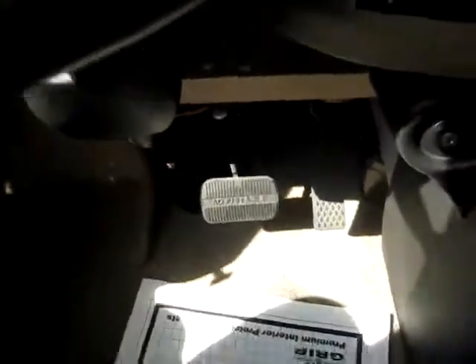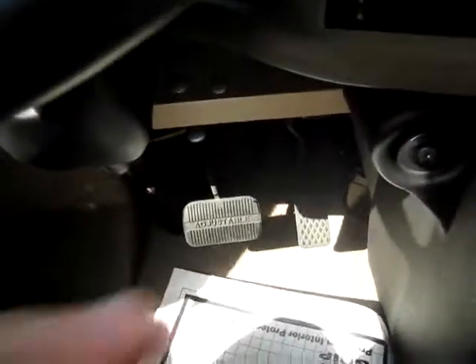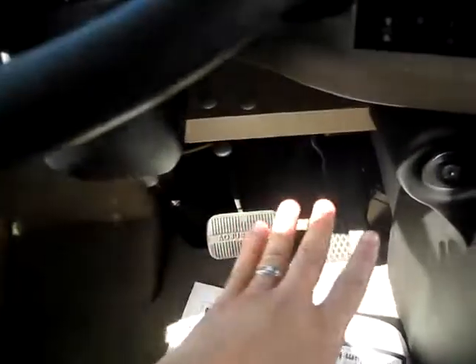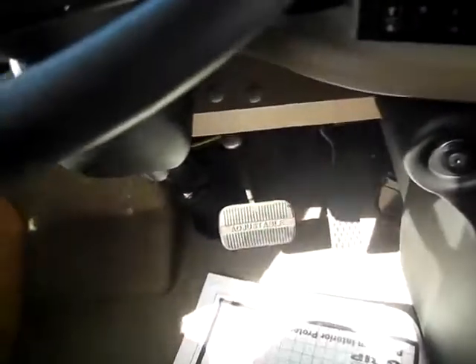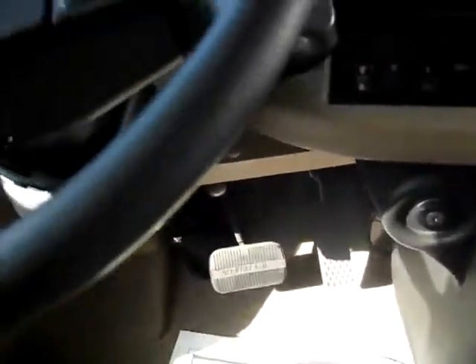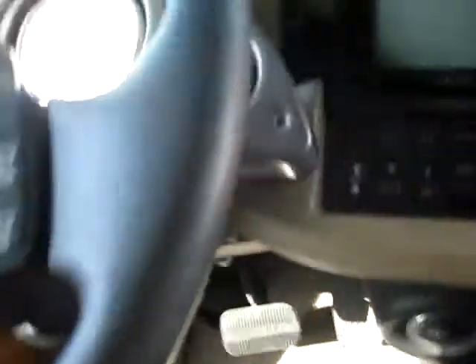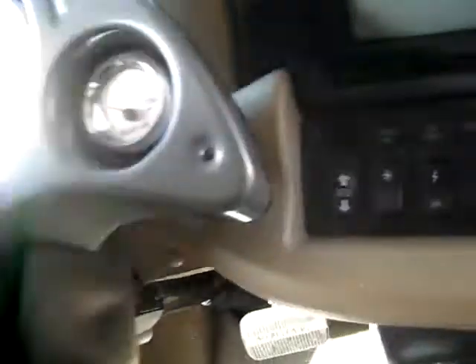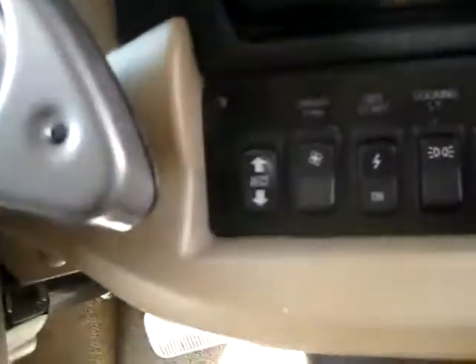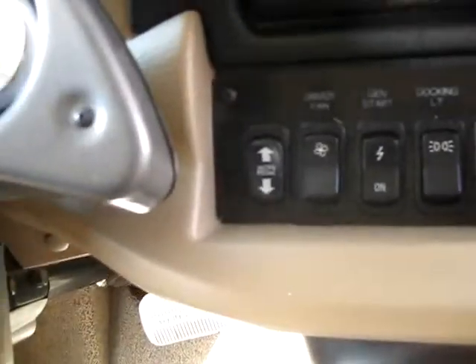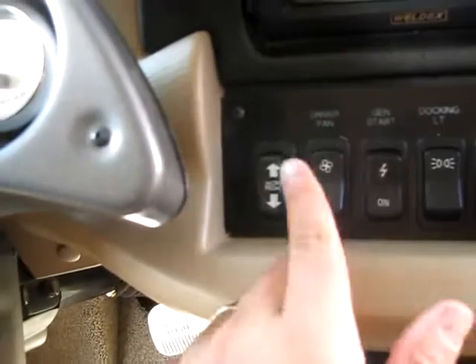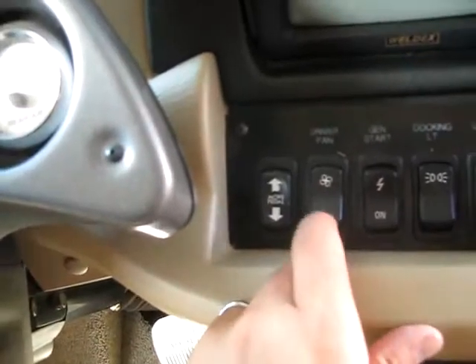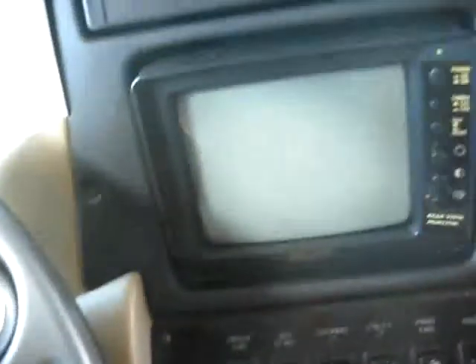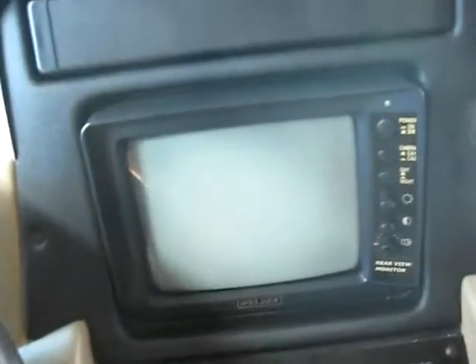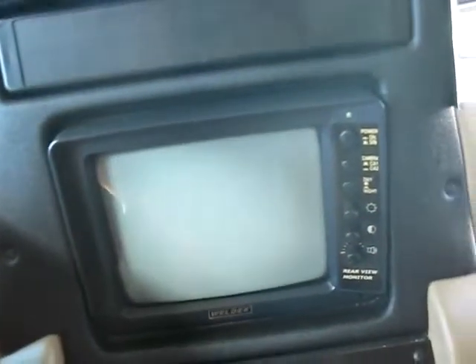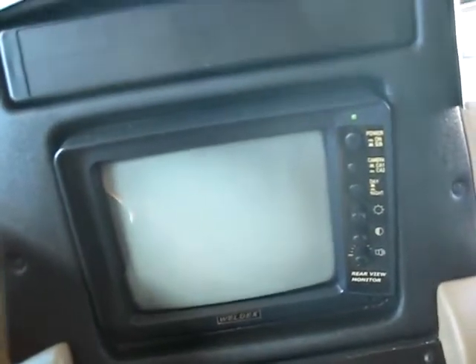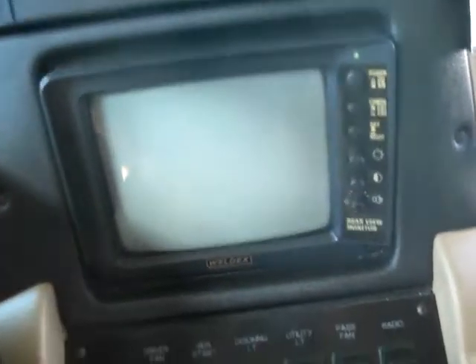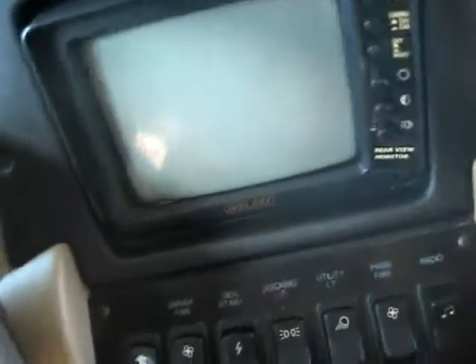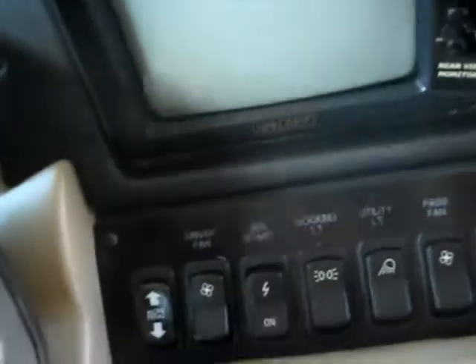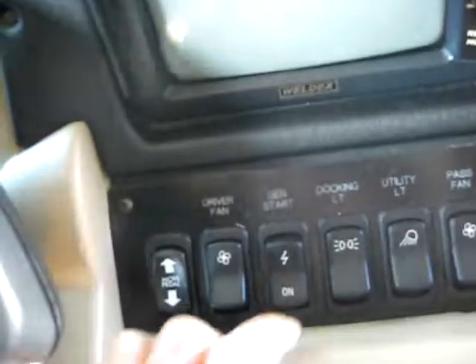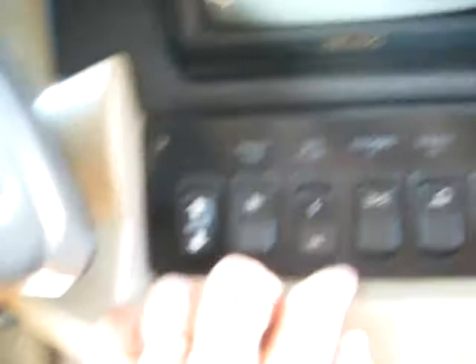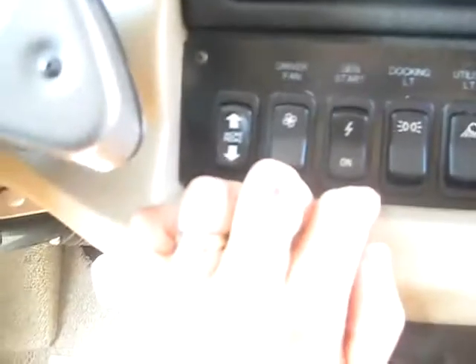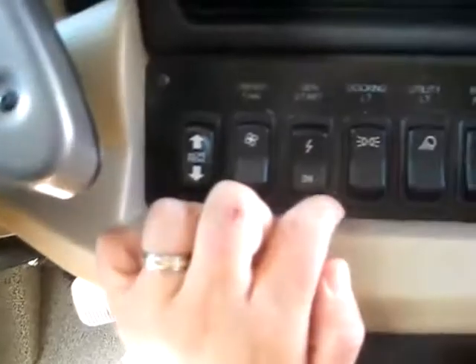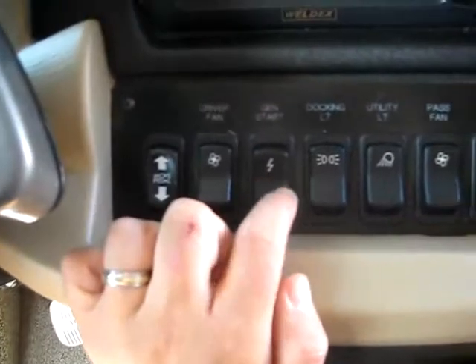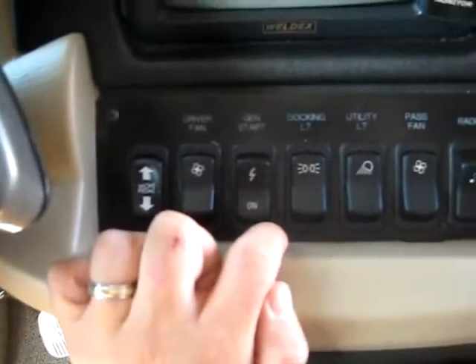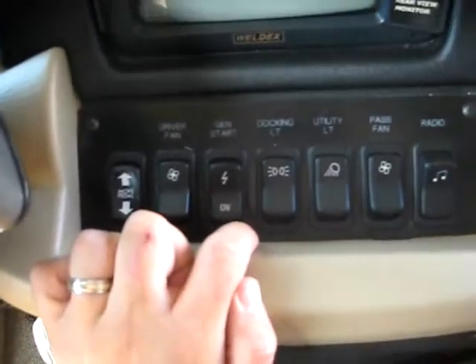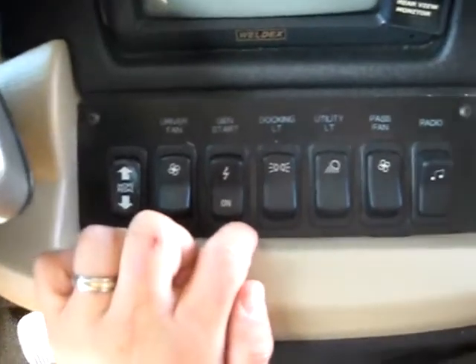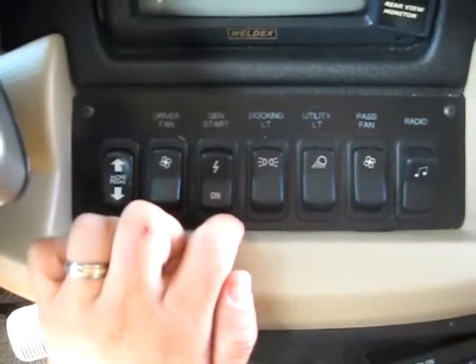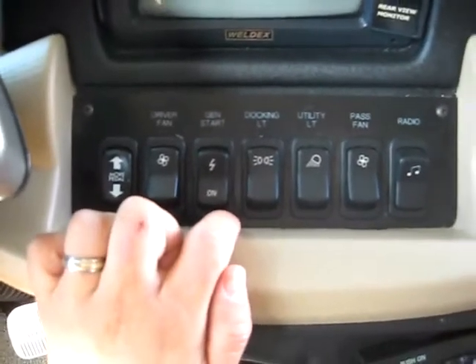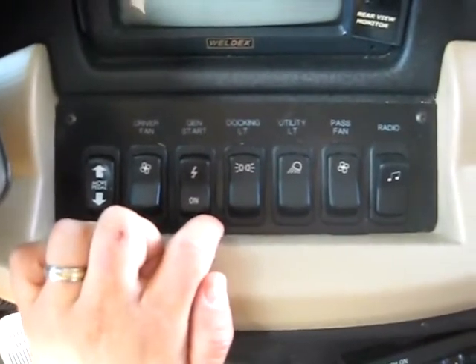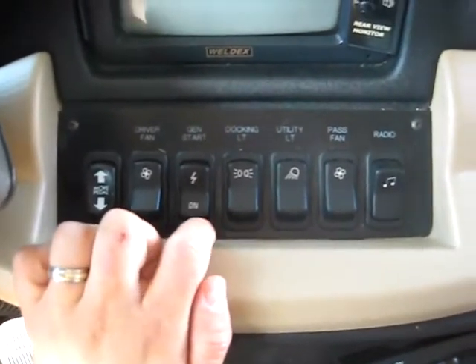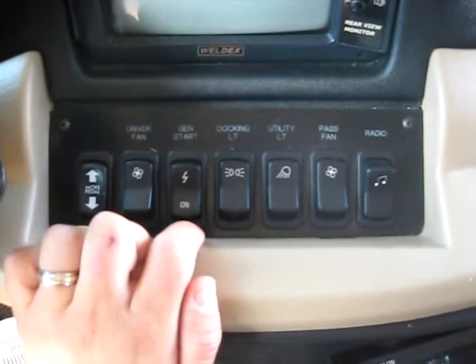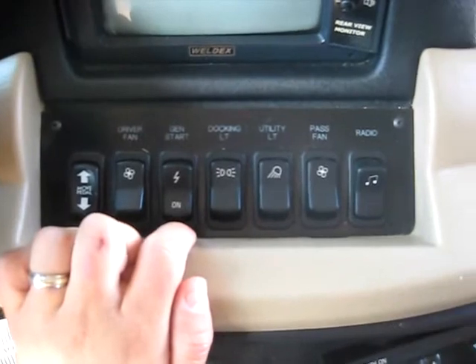Your pedals here will telescope in and out — you can see that control right here. You're going to have your backup camera with sound, some docking lights, some overhead lights, and your generator start button.